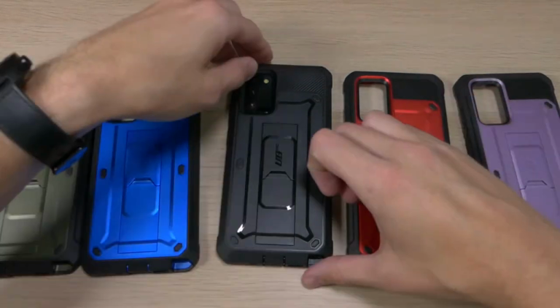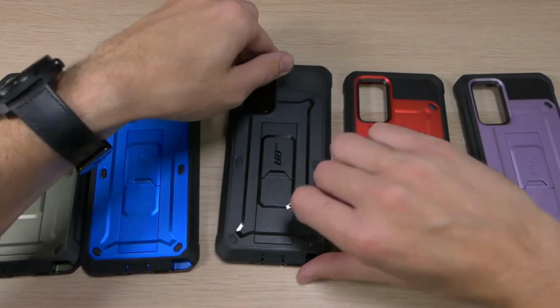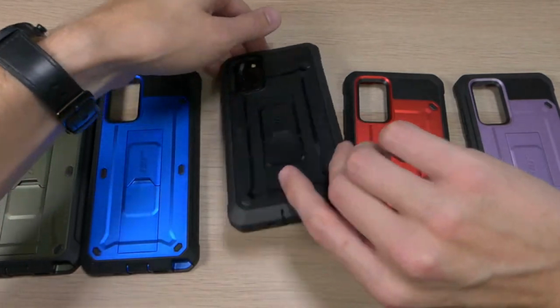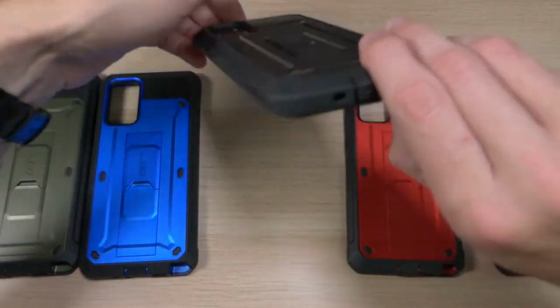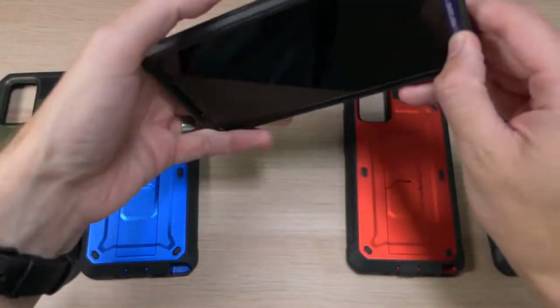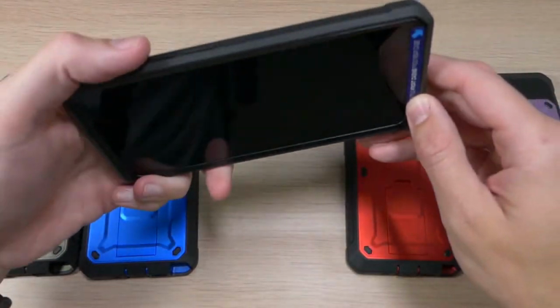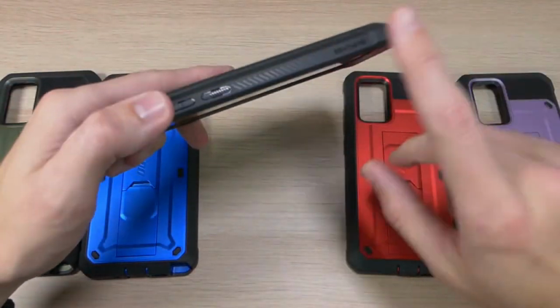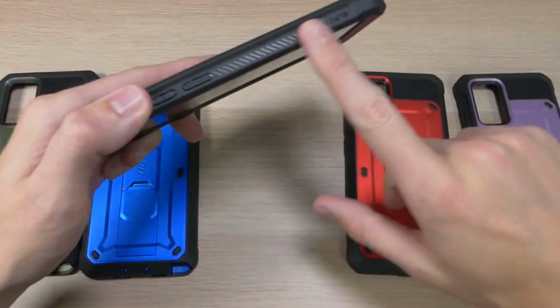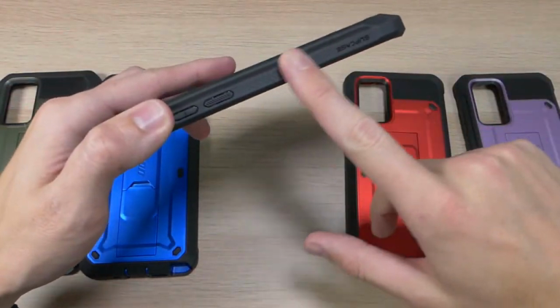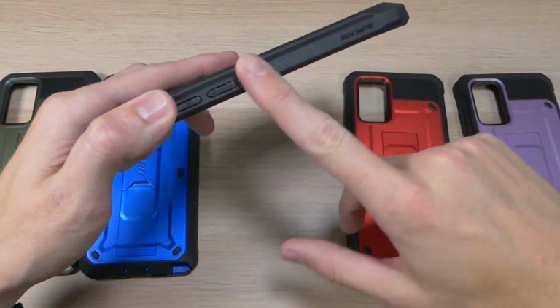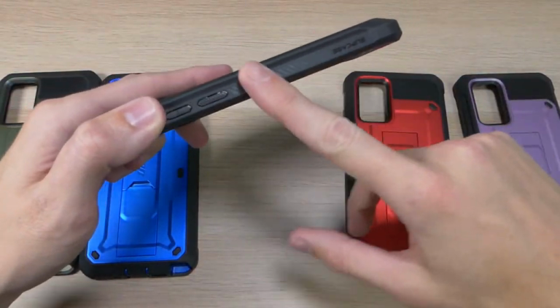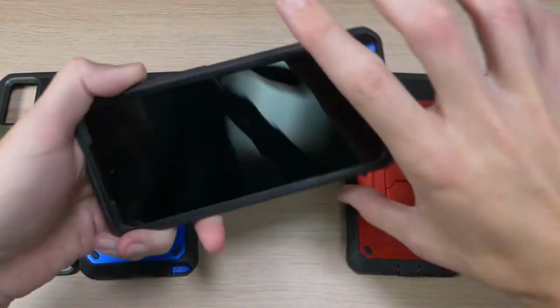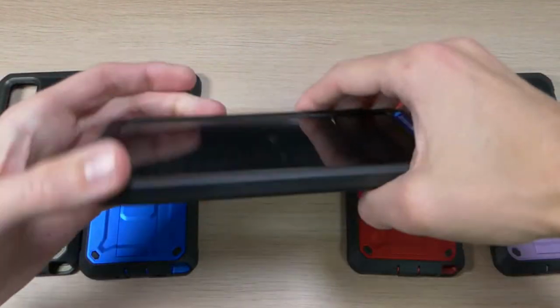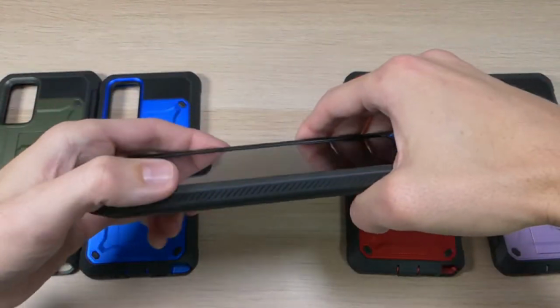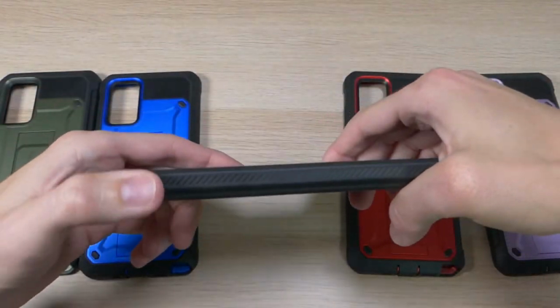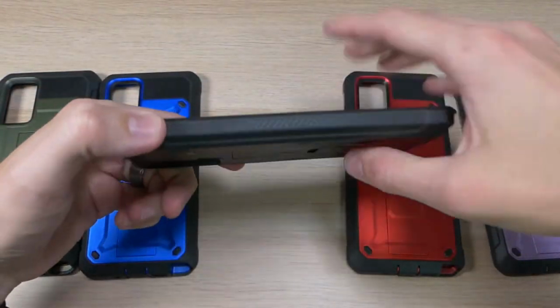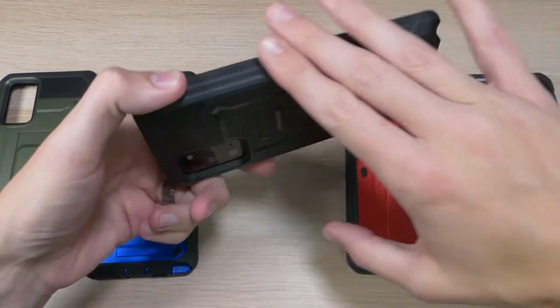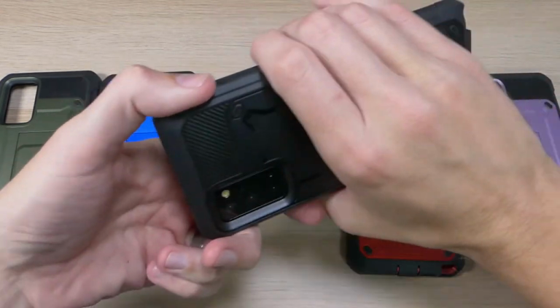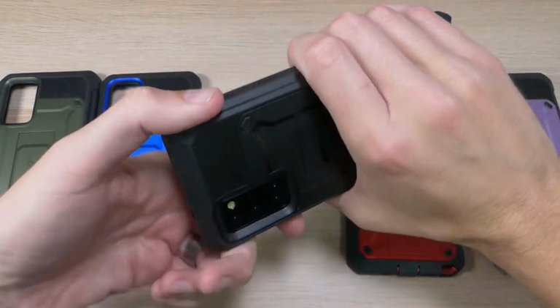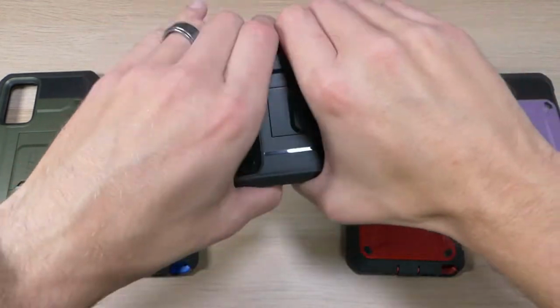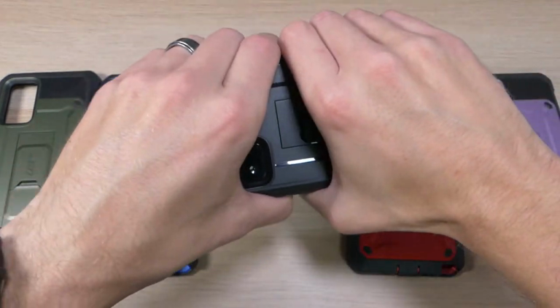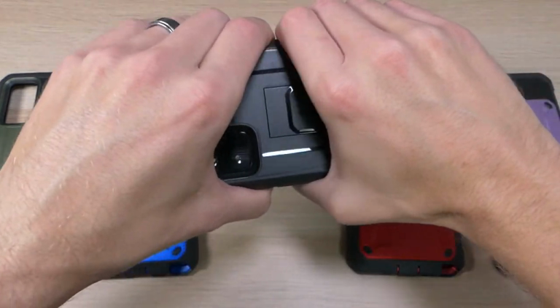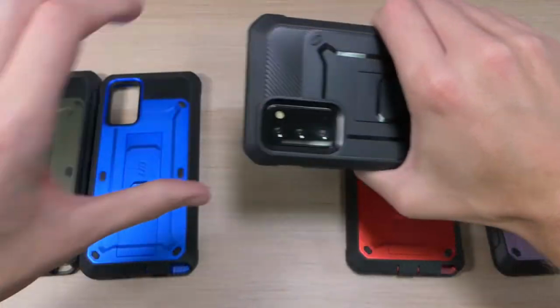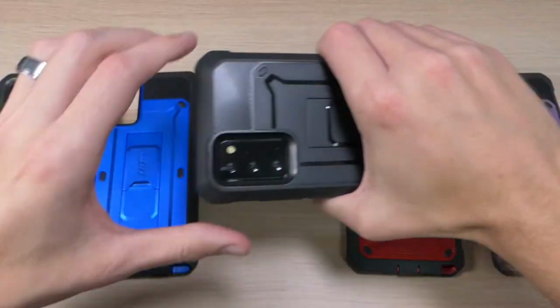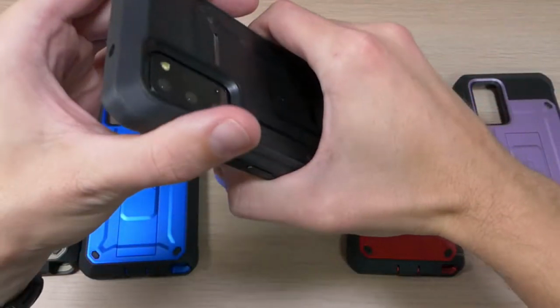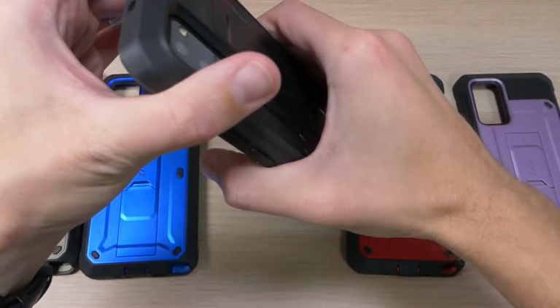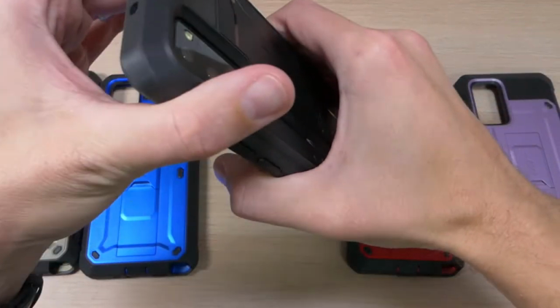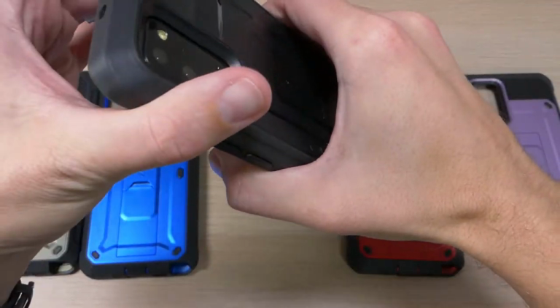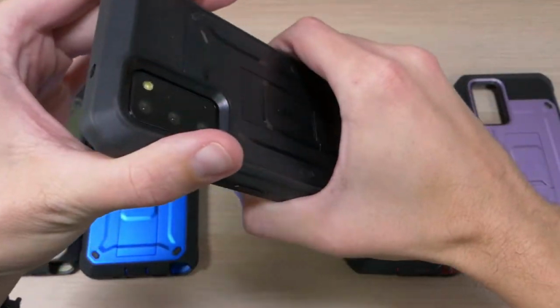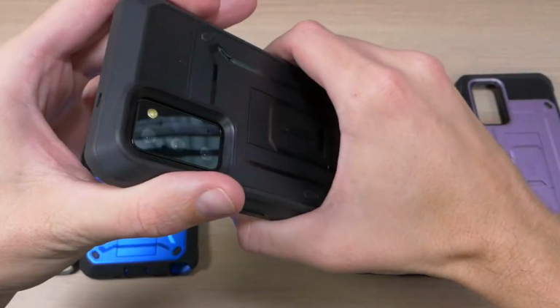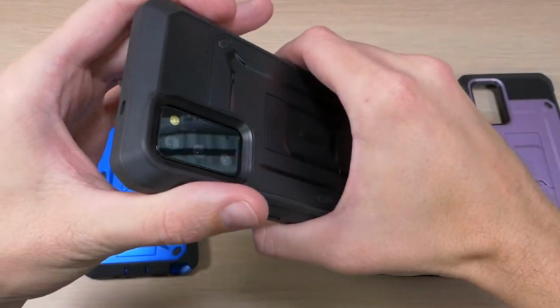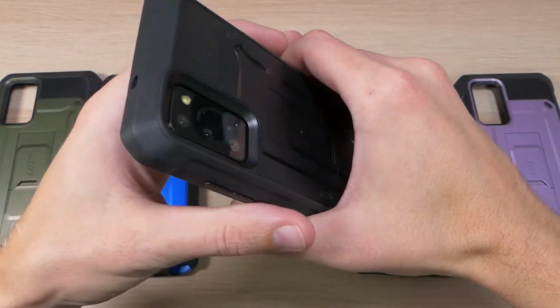On the sides we have this textured grip that goes on both sides, which allows you to hold the phone very comfortably. It lets you grip it so that if you're holding it, it's not going to be going anywhere.